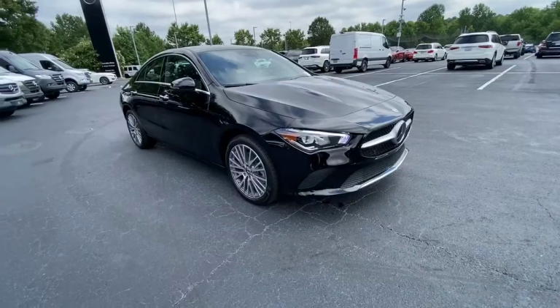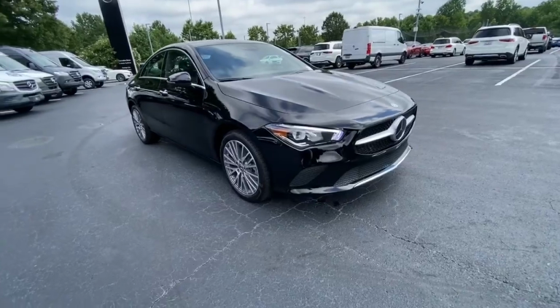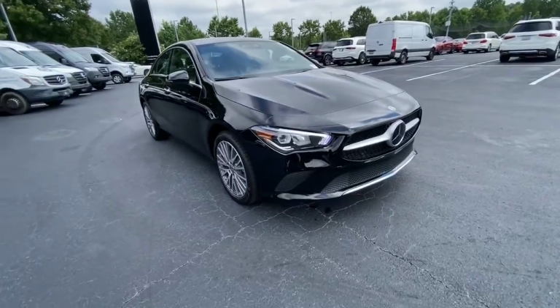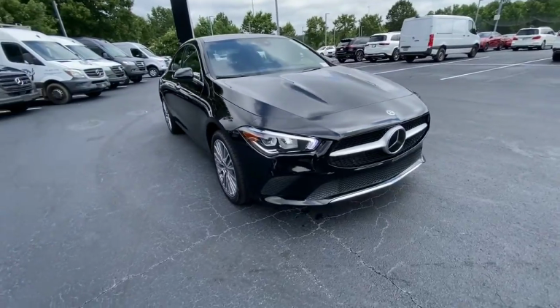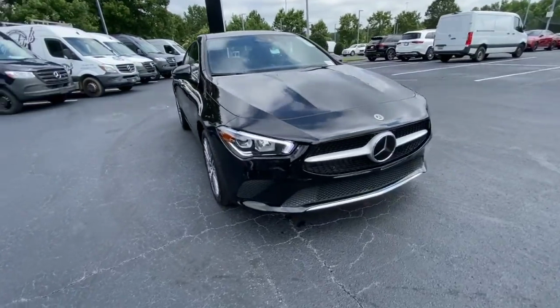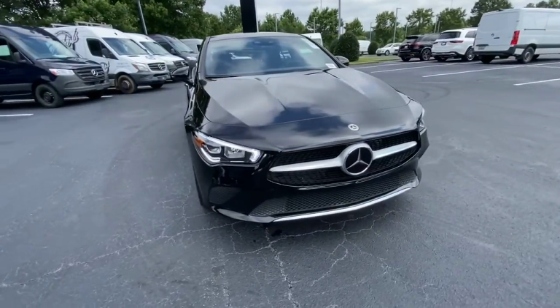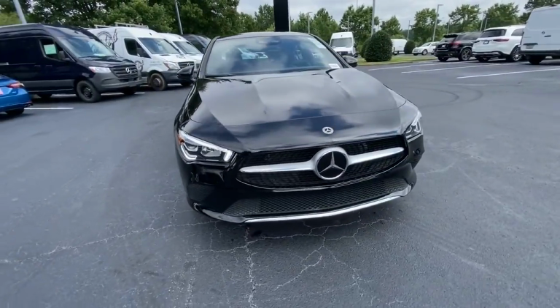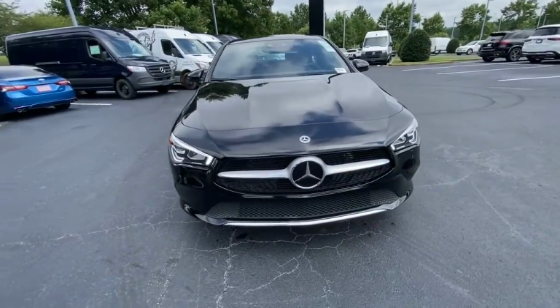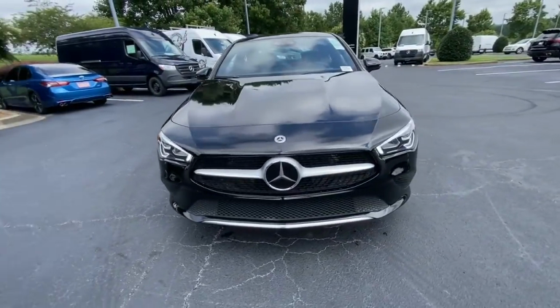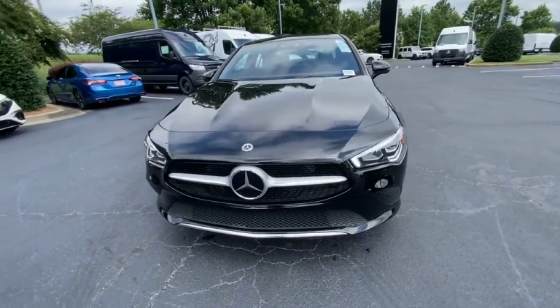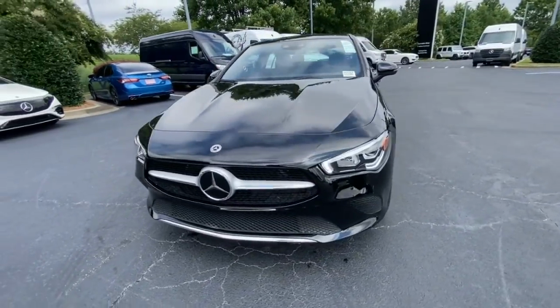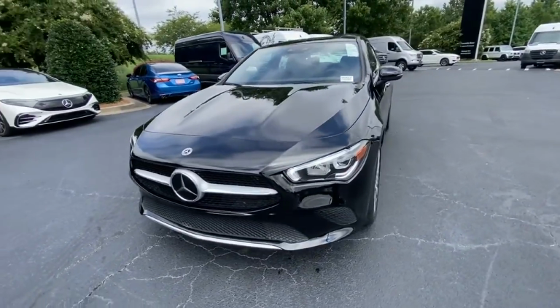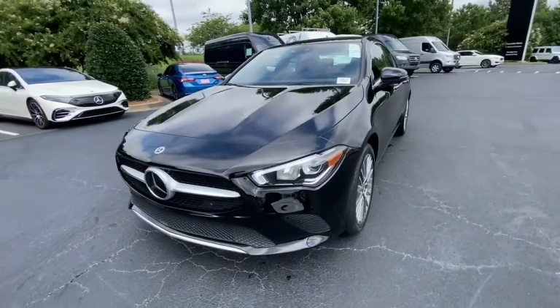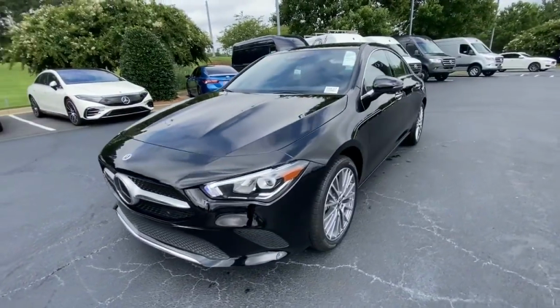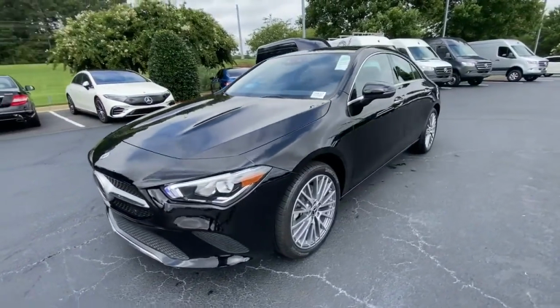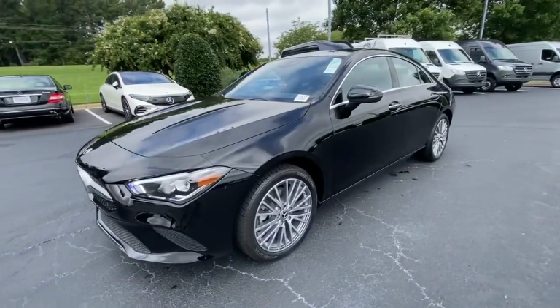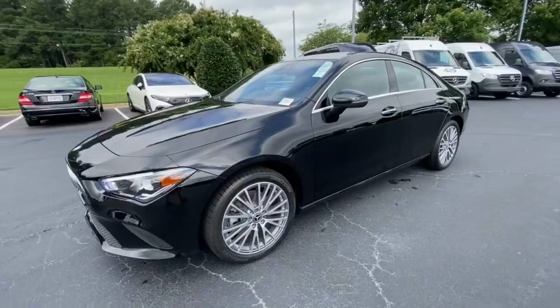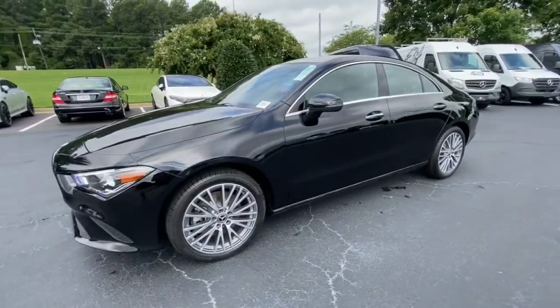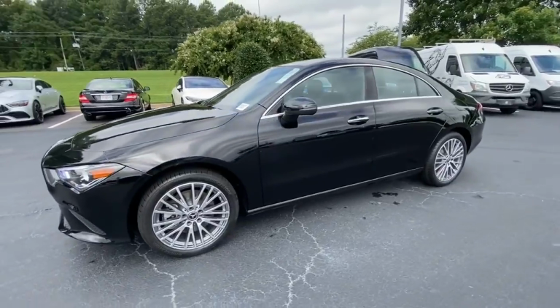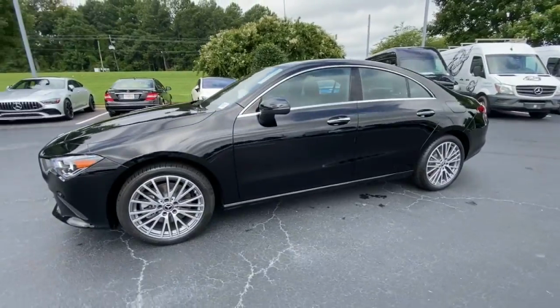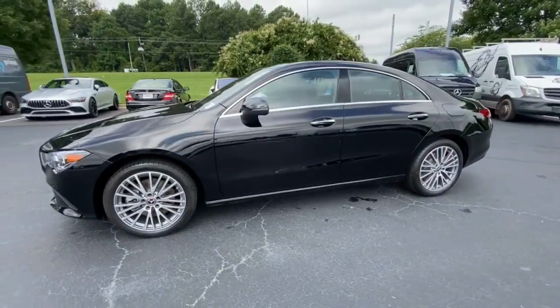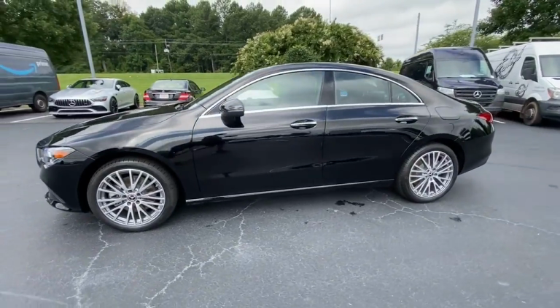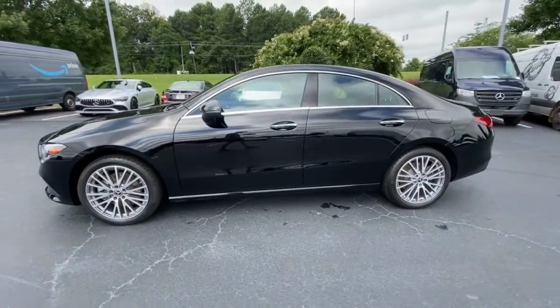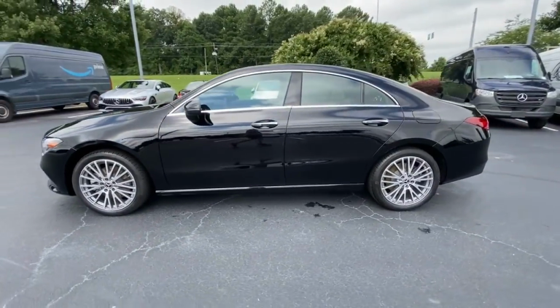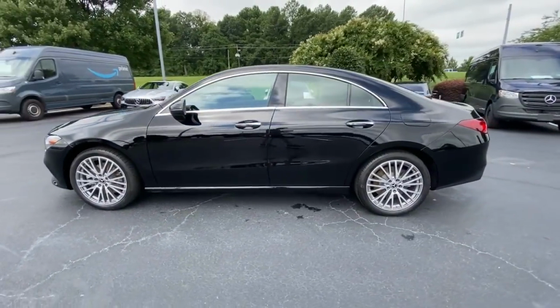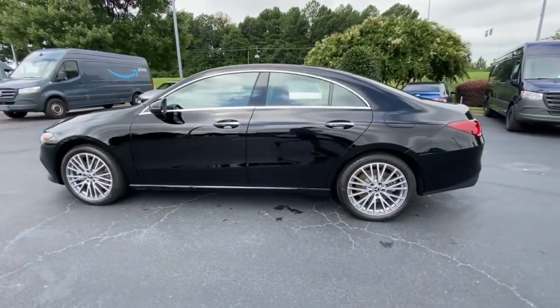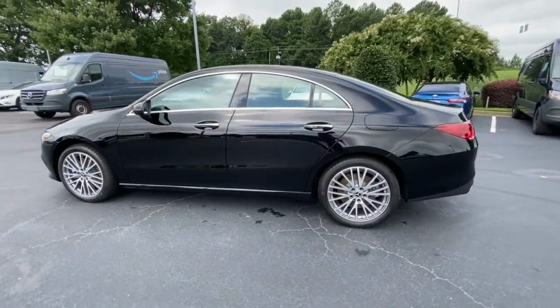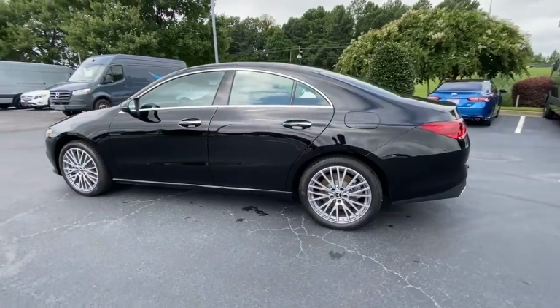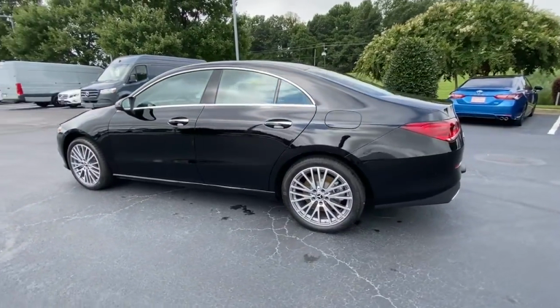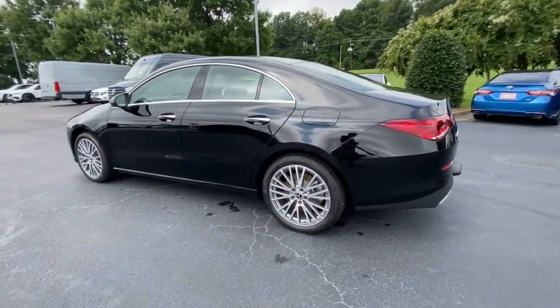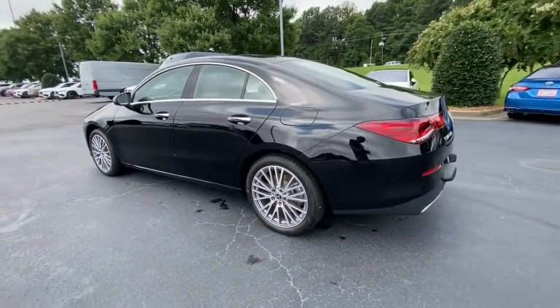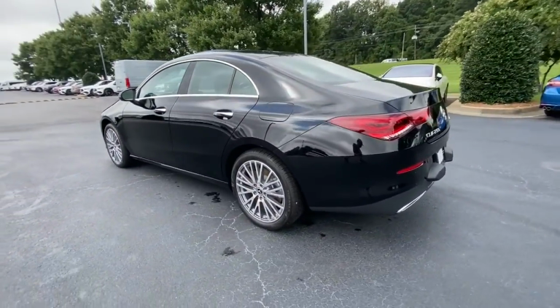Here is a wonderful 2022 Mercedes-Benz CLA Class. Prepare to be captivated by the coupe-style elegance of this CLA Class sedan.